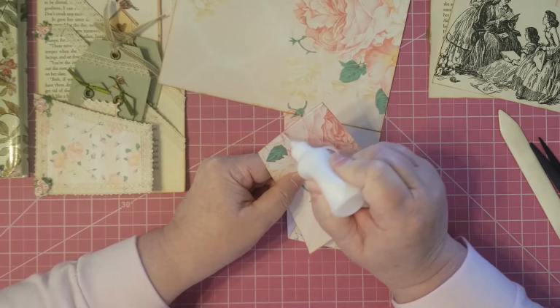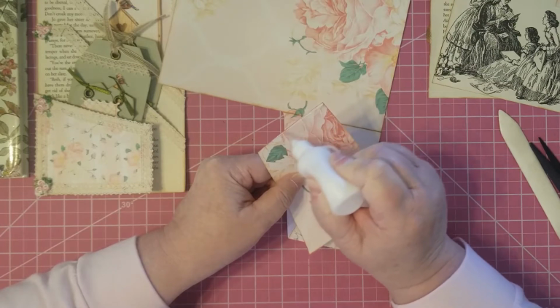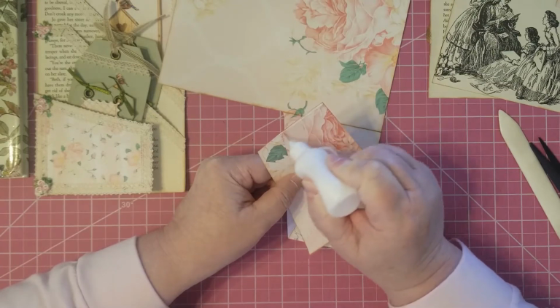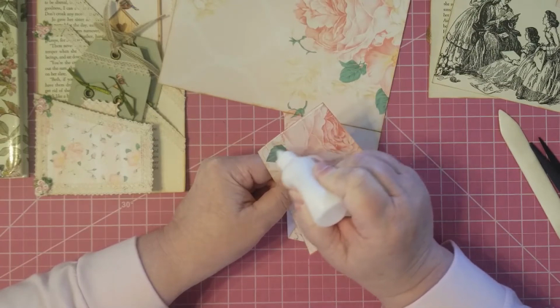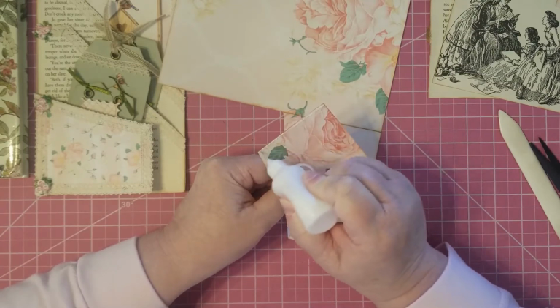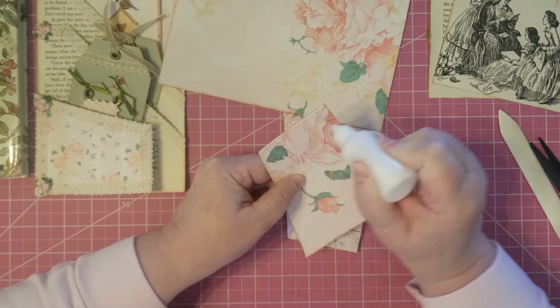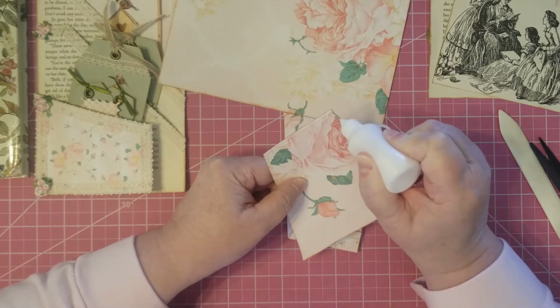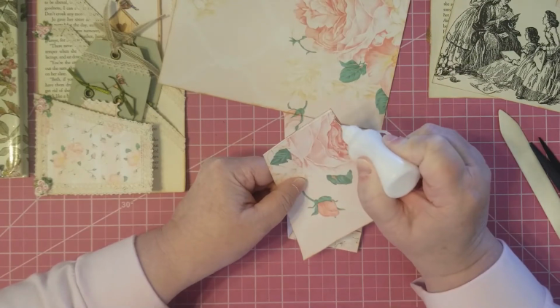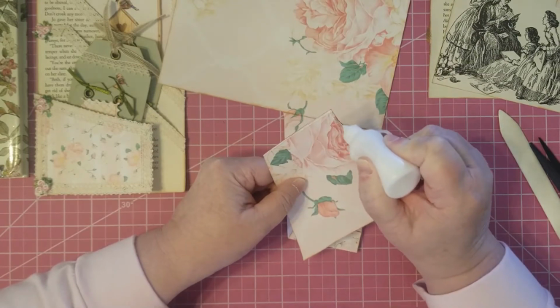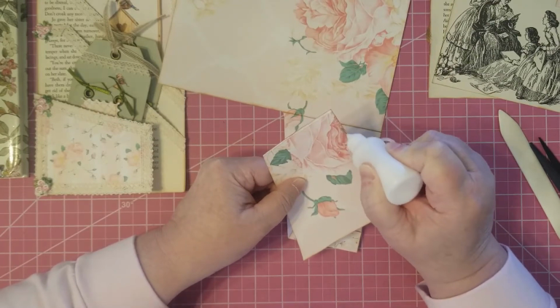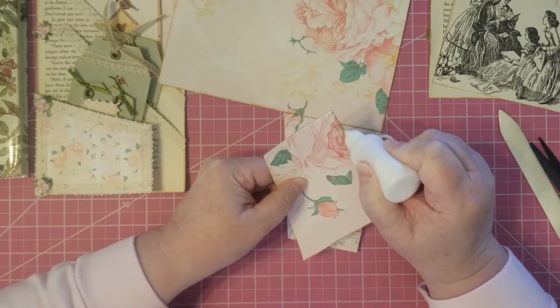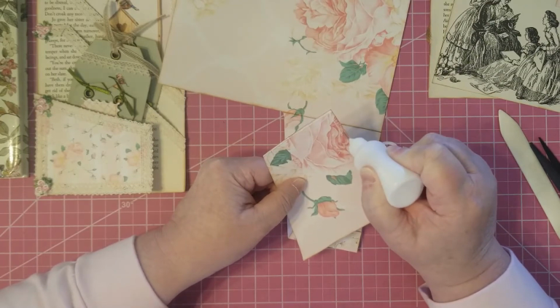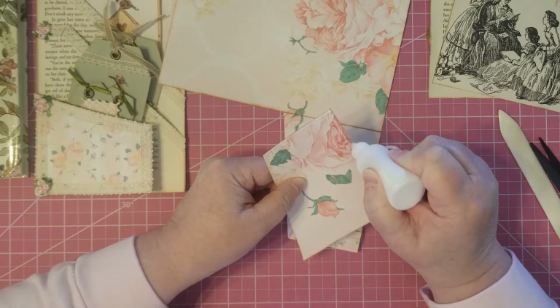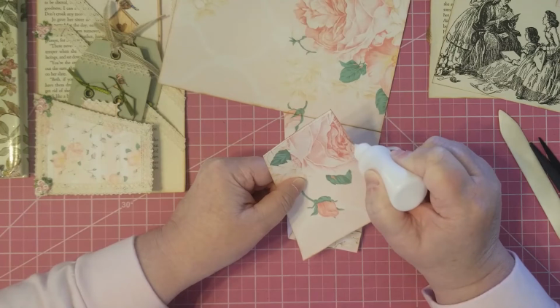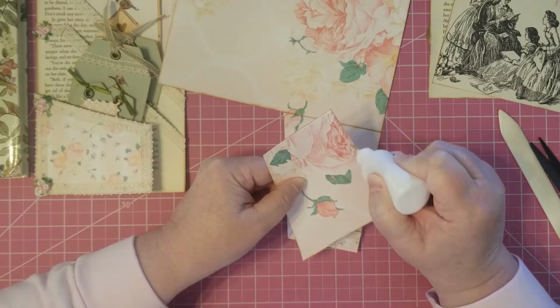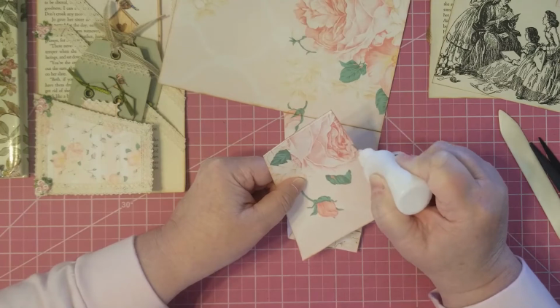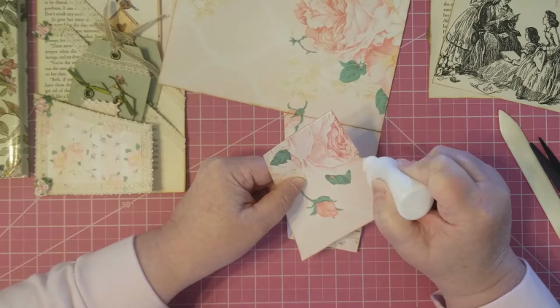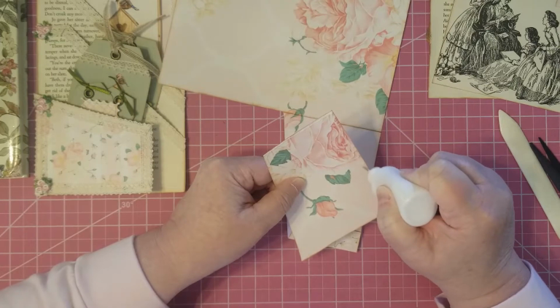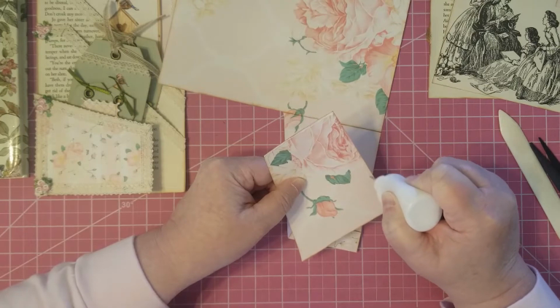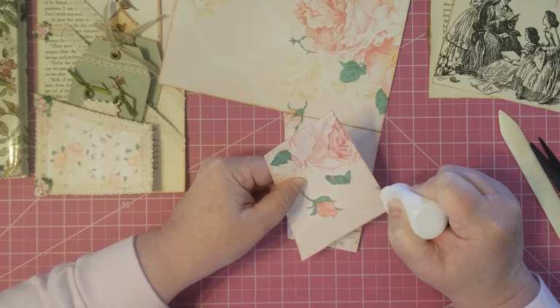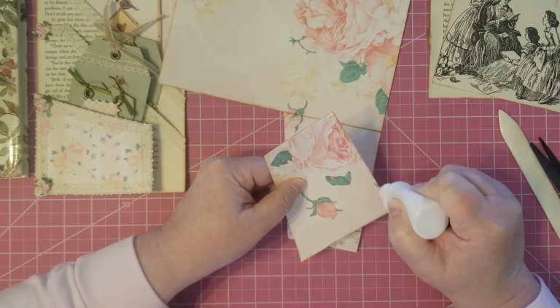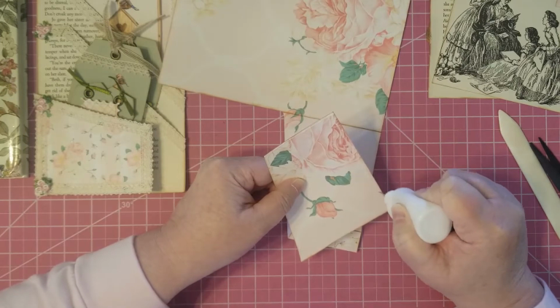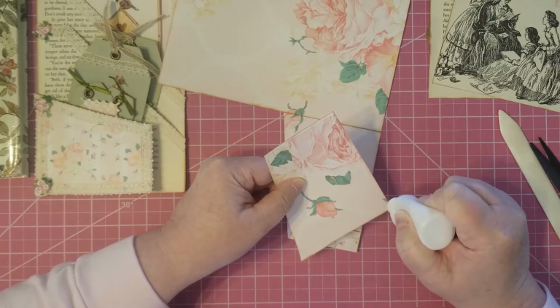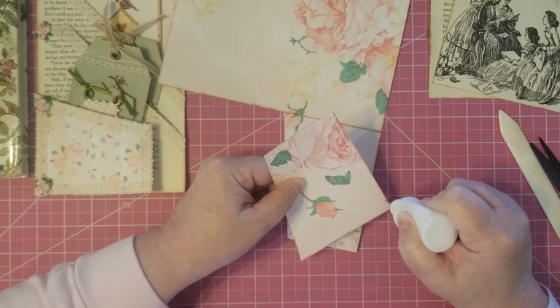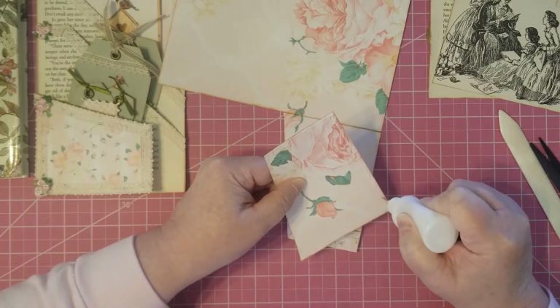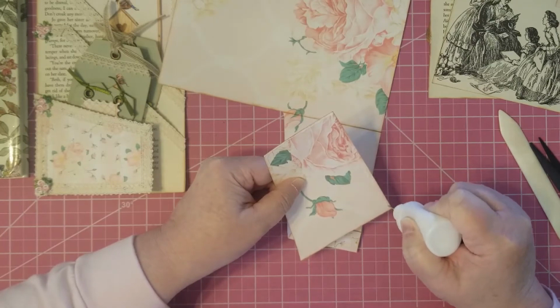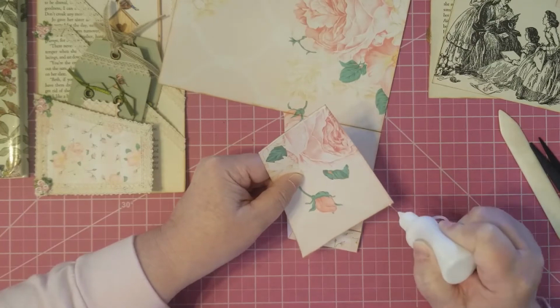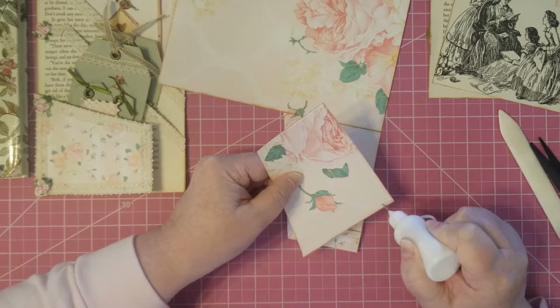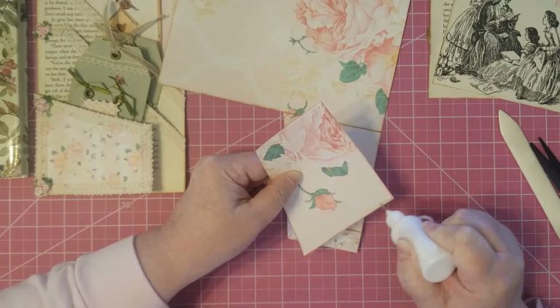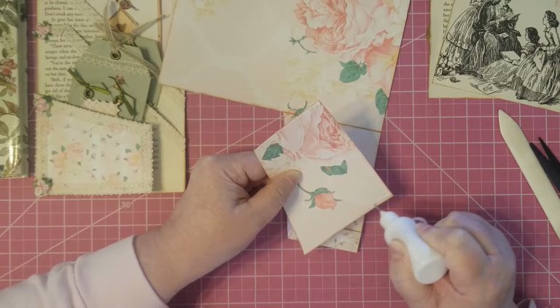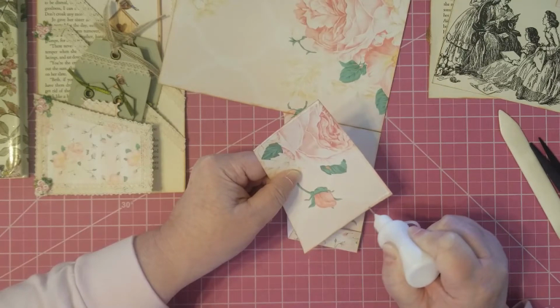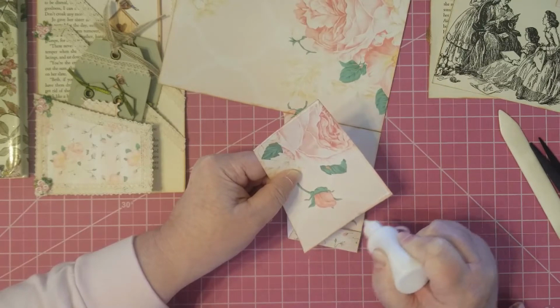Just a thin line works really well with this project, or whatever you want to do. You can put a thick line if you want — I'm not trying to tell you what to do, I'm just telling you what I'm doing.